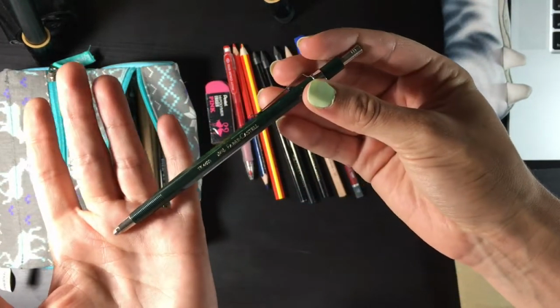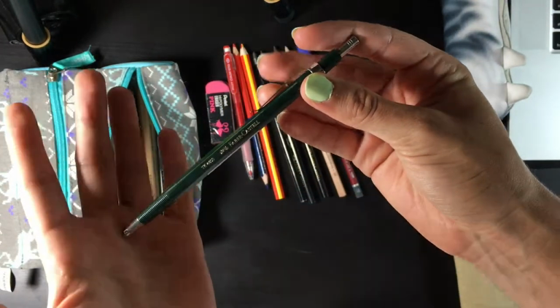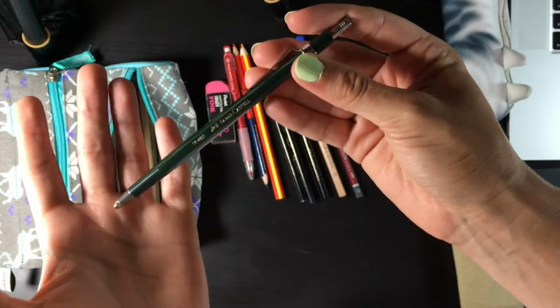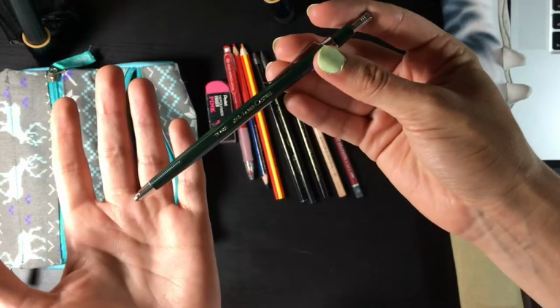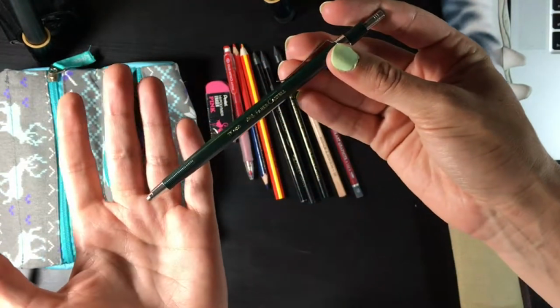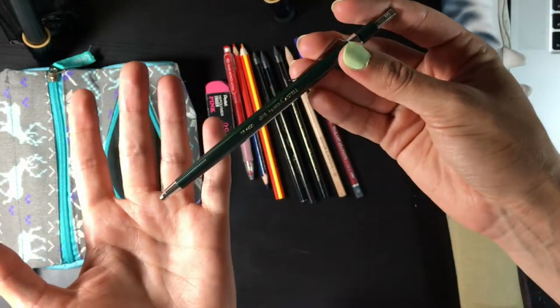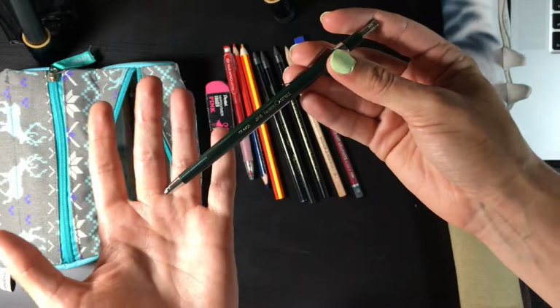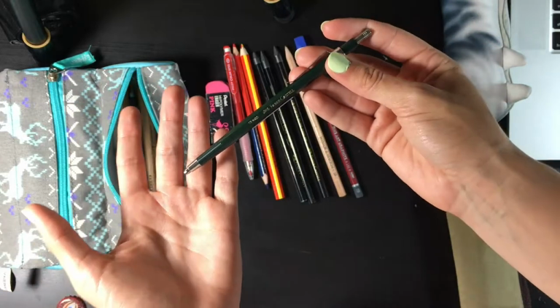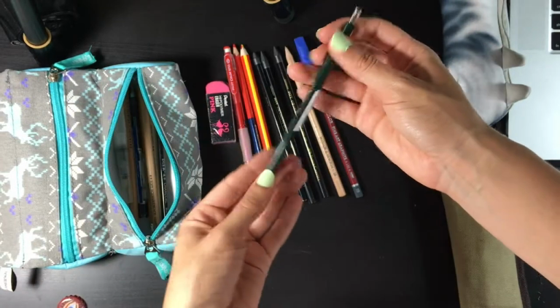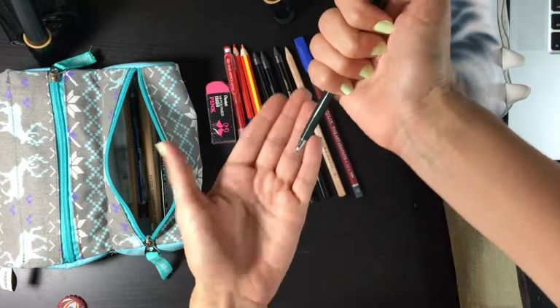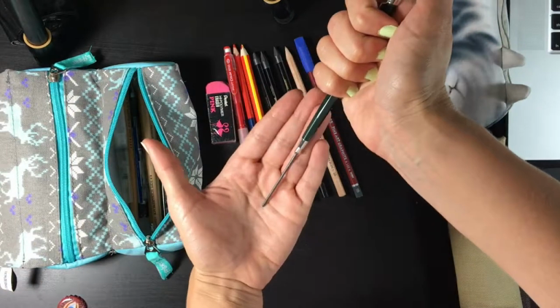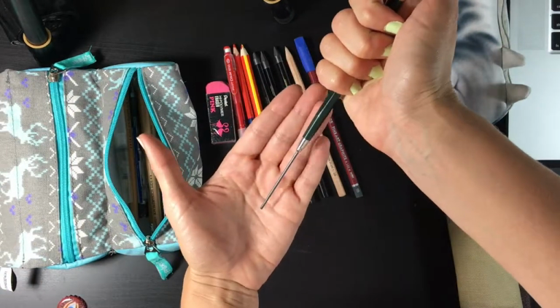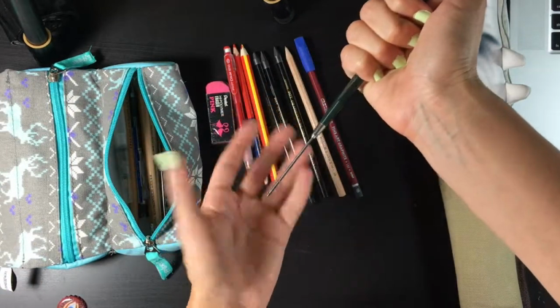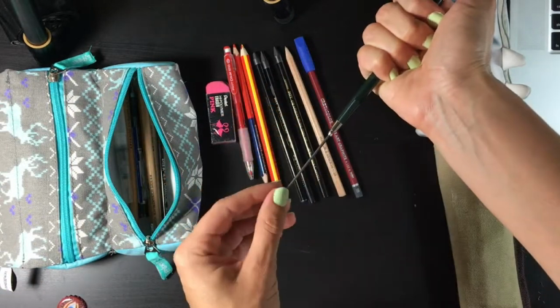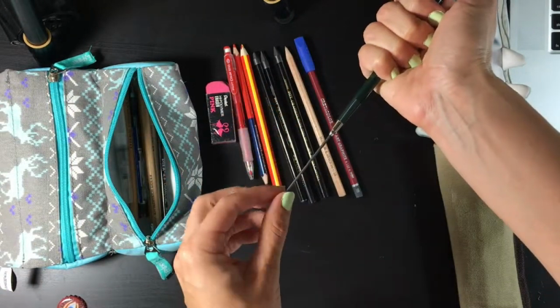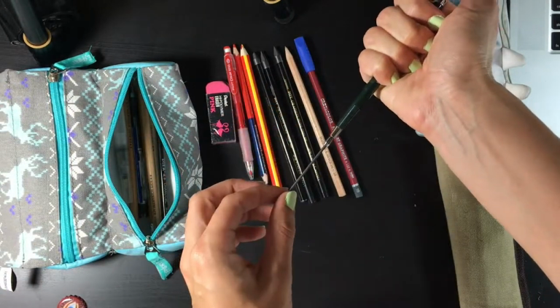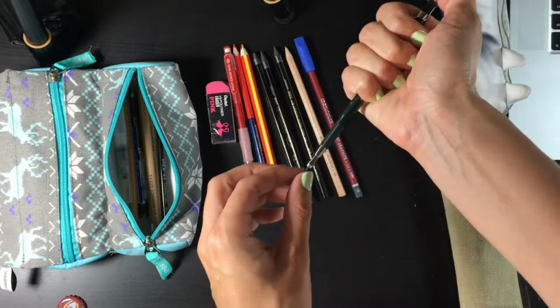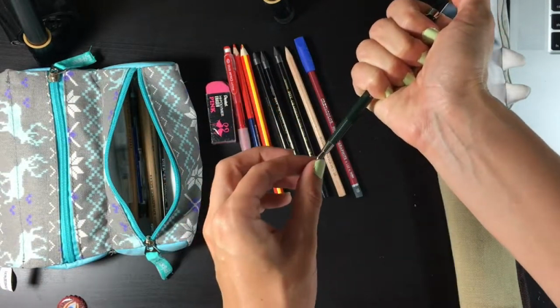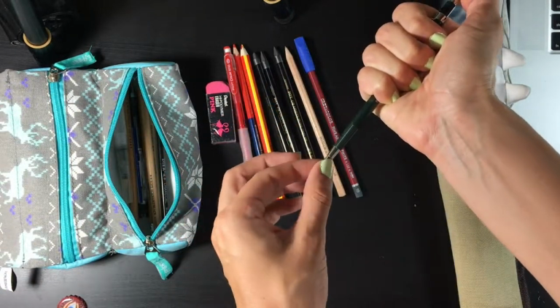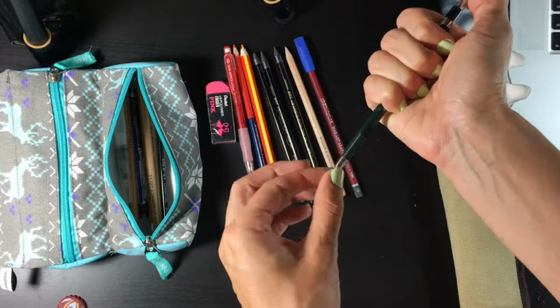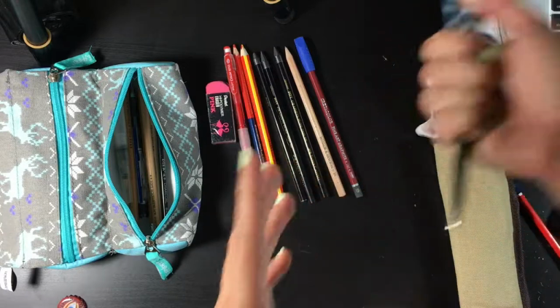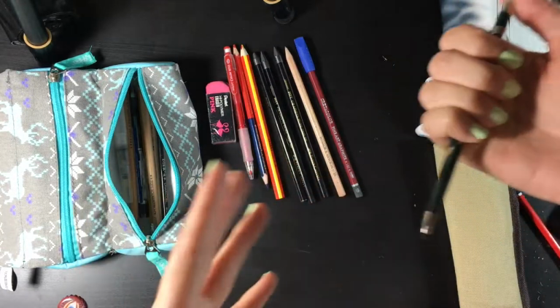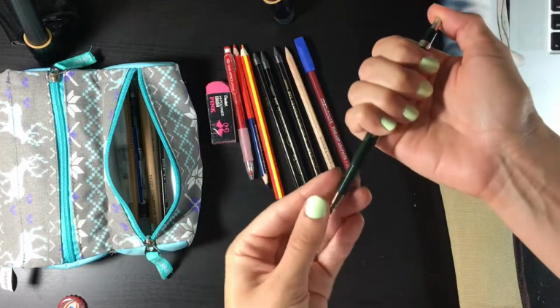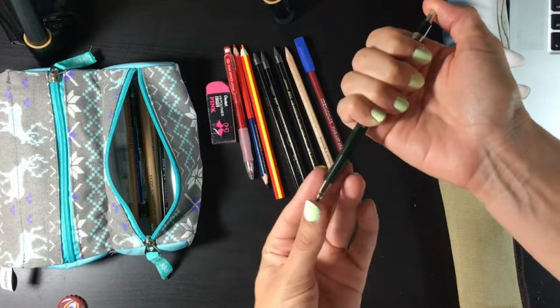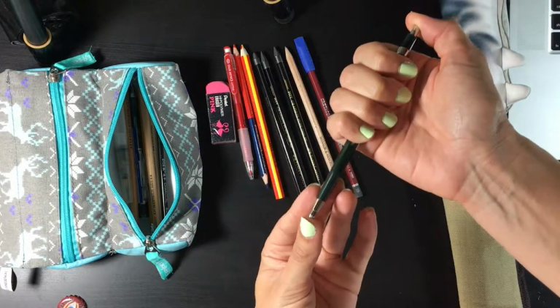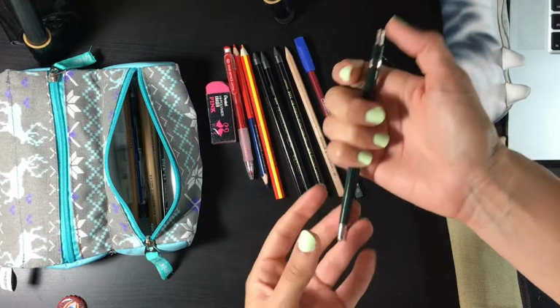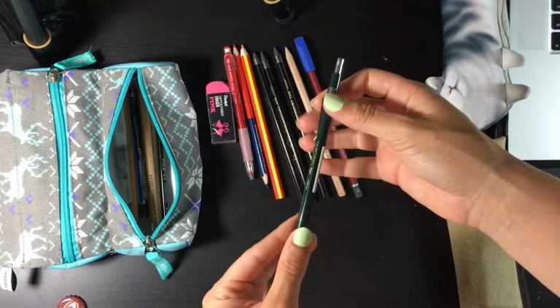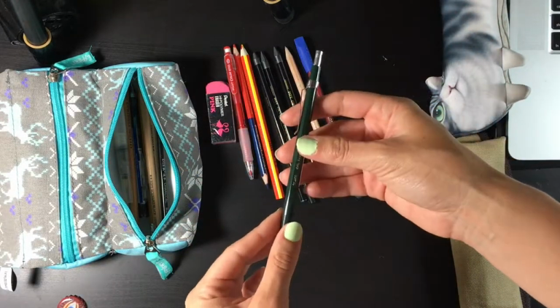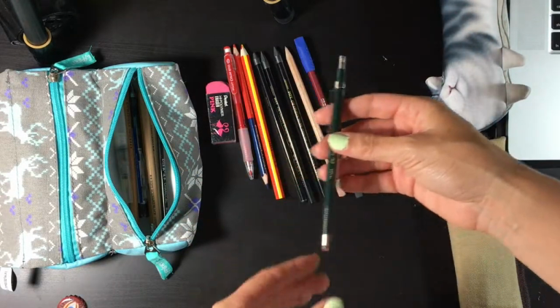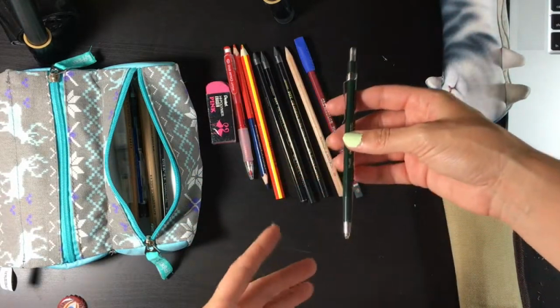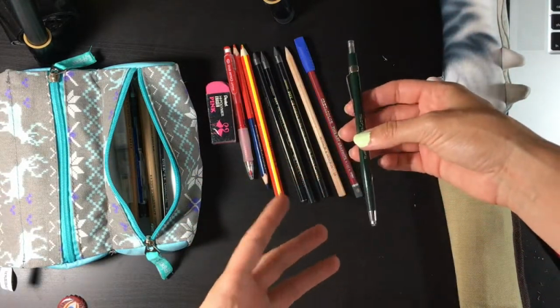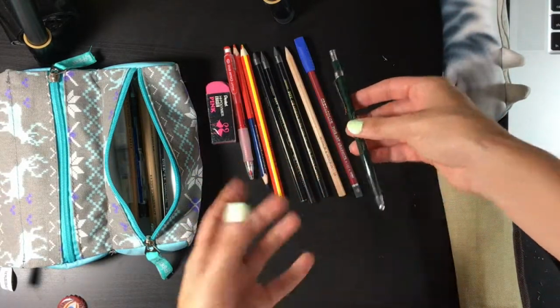This is the Faber-Castell 2mm lead pencil. I usually use it in HB and Faber-Castell has a very hard lead, so HB usually feels like H.